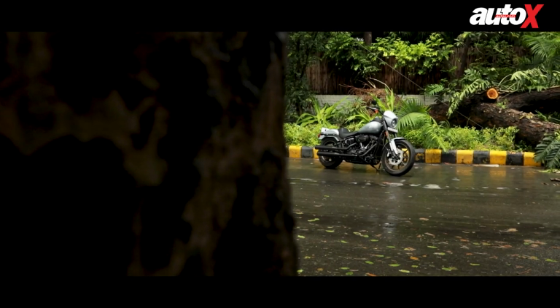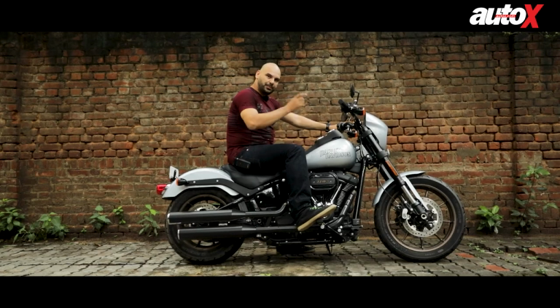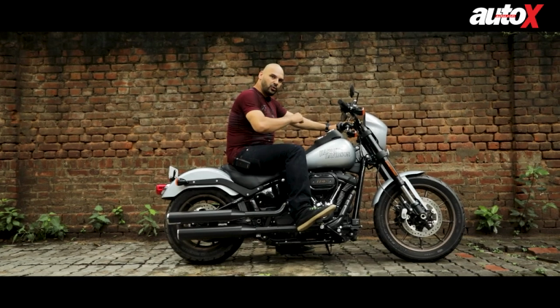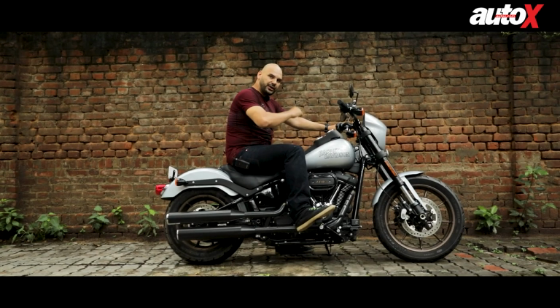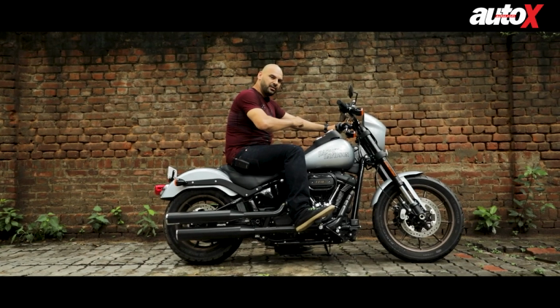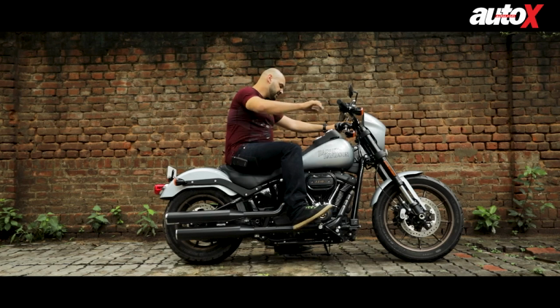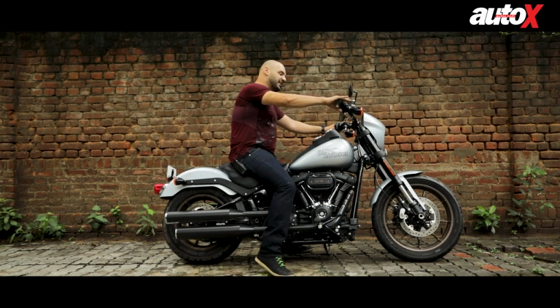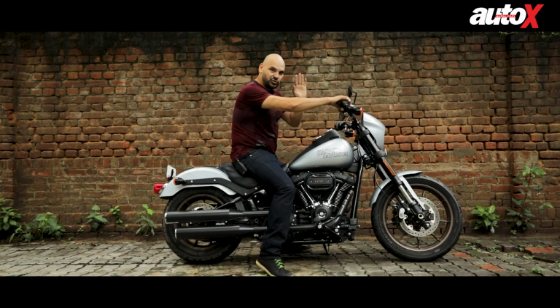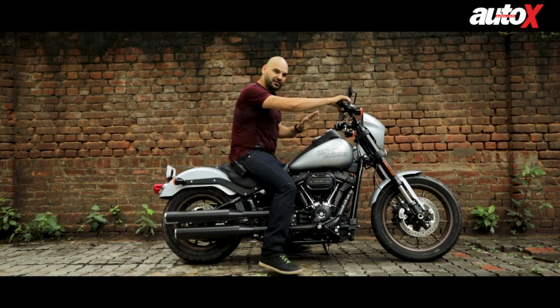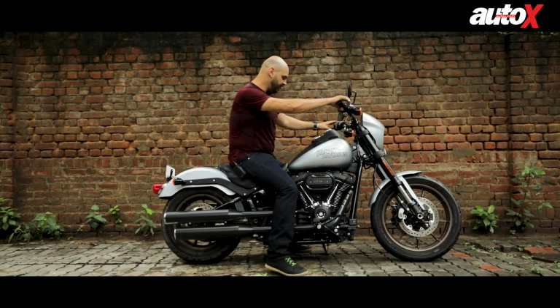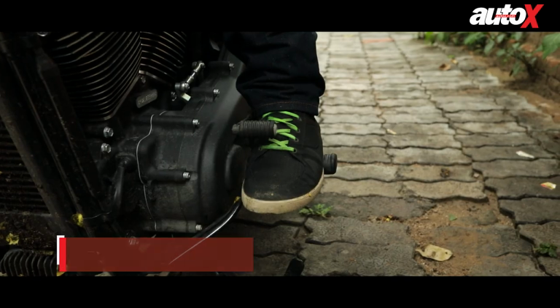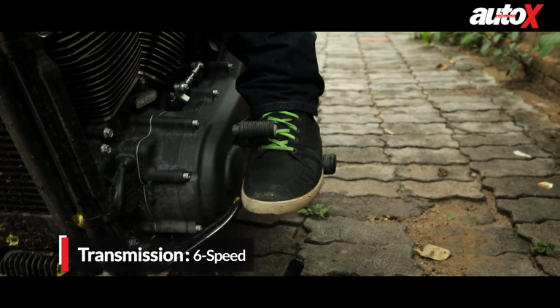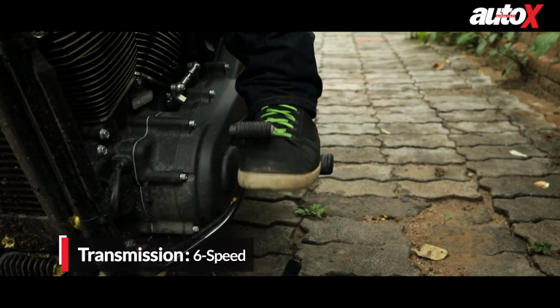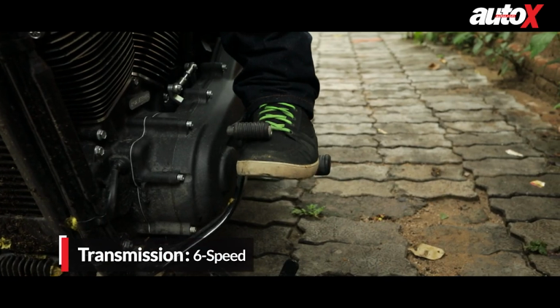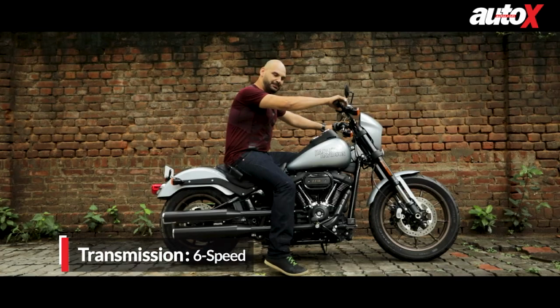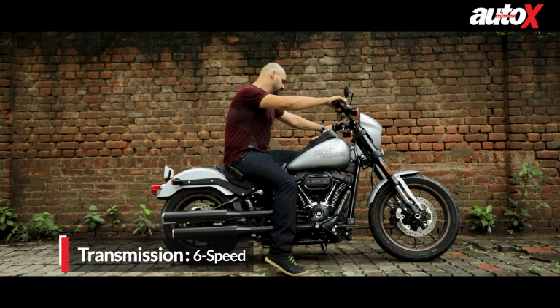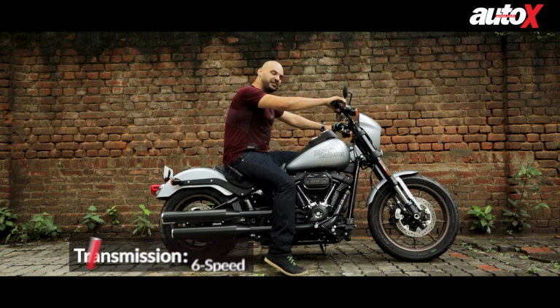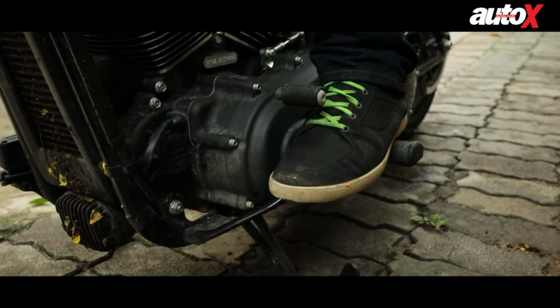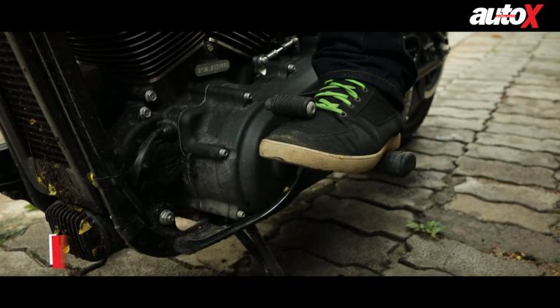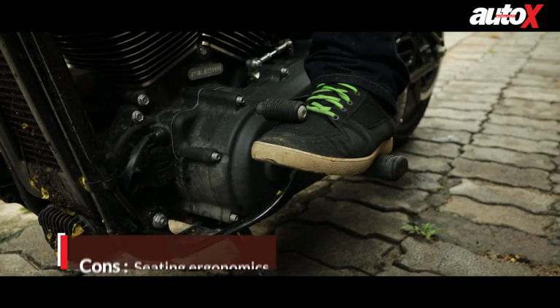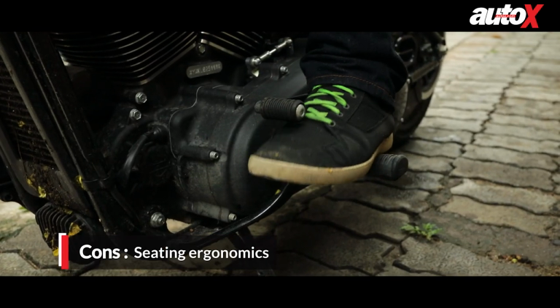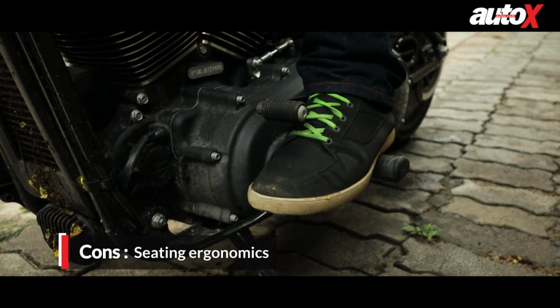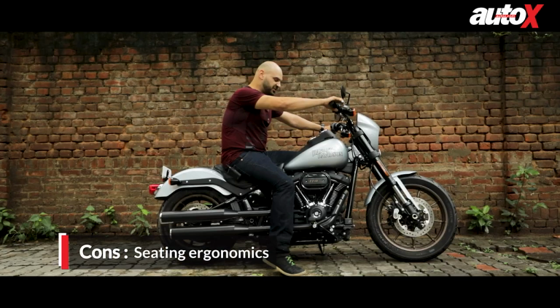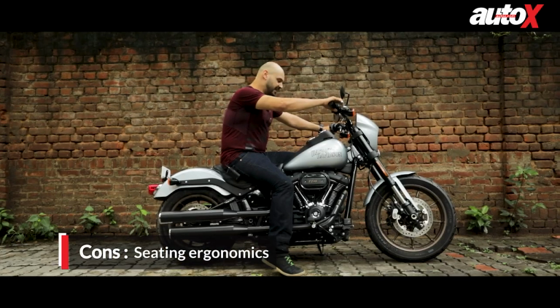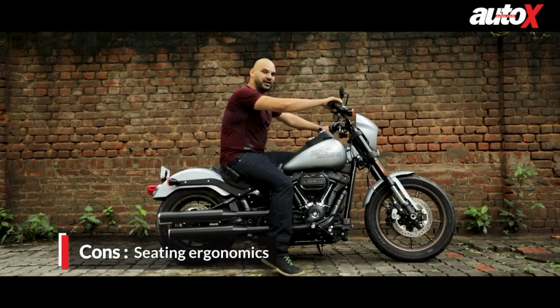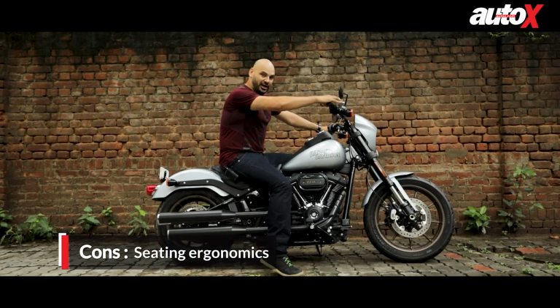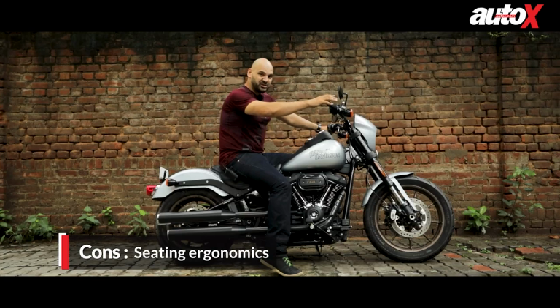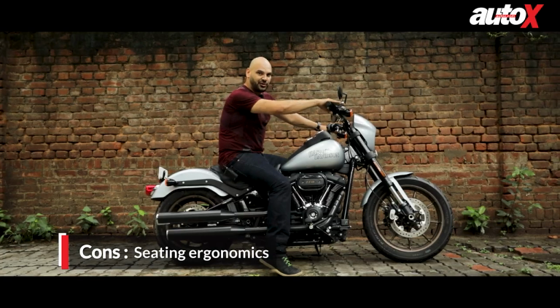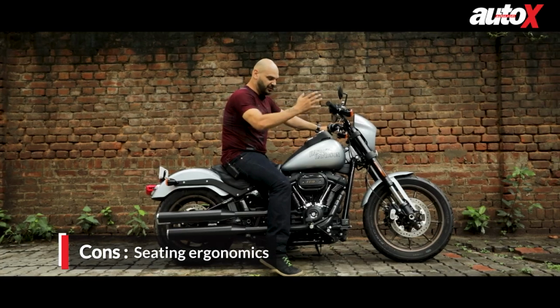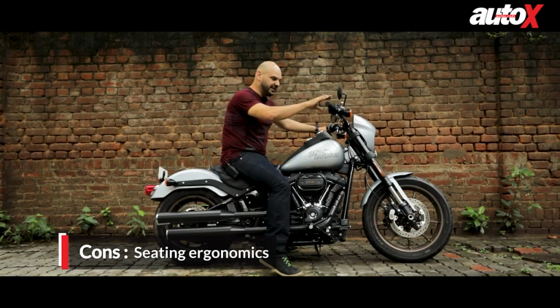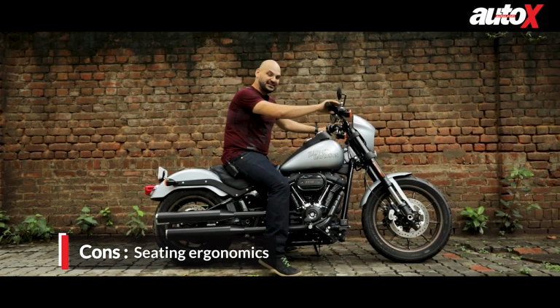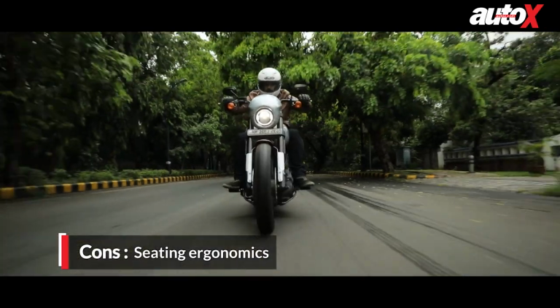There is one problem with the gear lever — it's a little too high from the foot peg. When you're first getting used to this bike's seating position, you have to literally pick your foot all the way up to change gears, which can be quite a nuisance in traffic, especially in a city like Delhi.